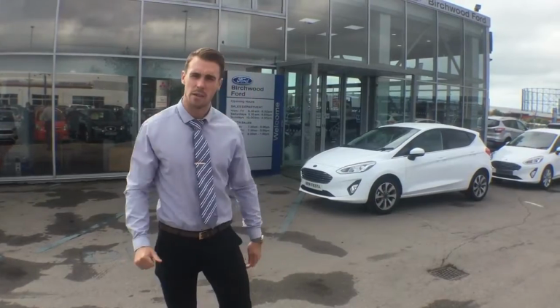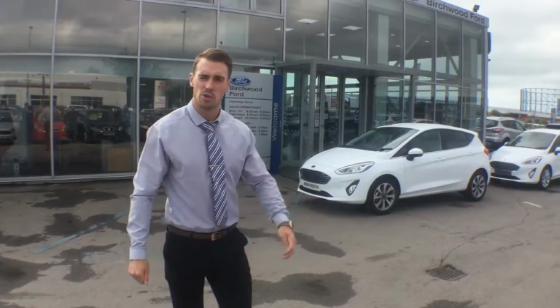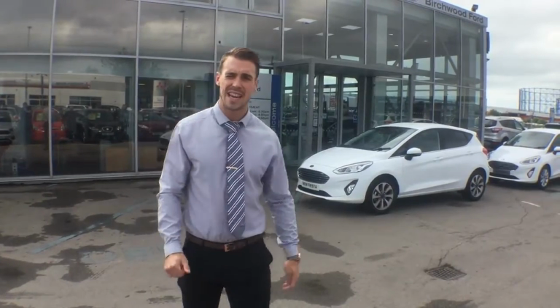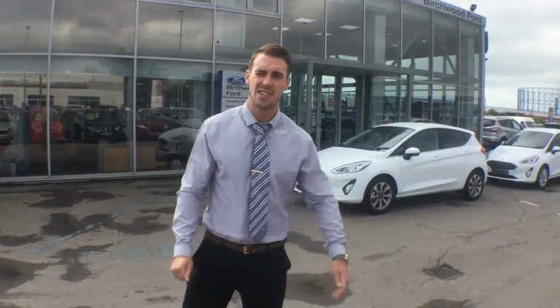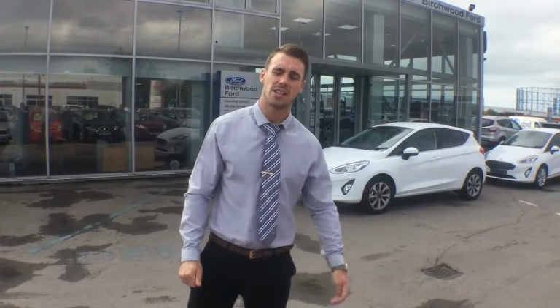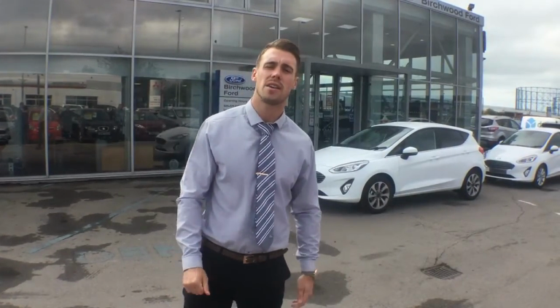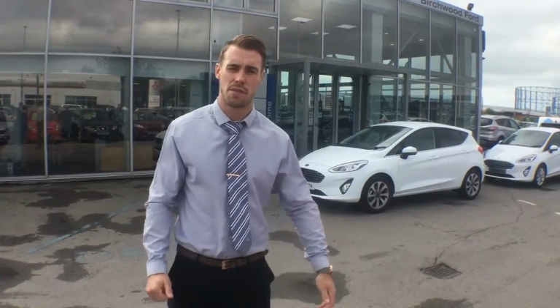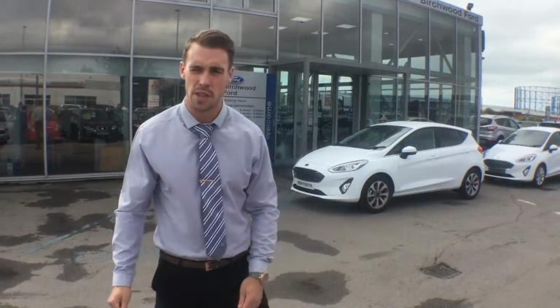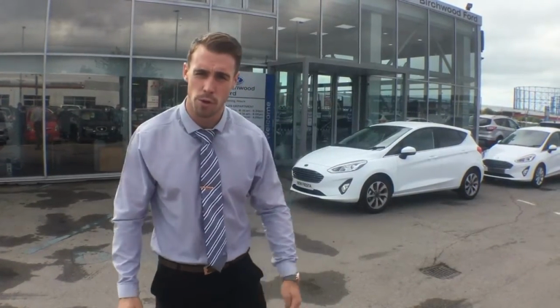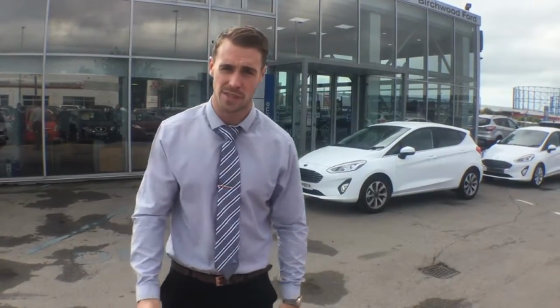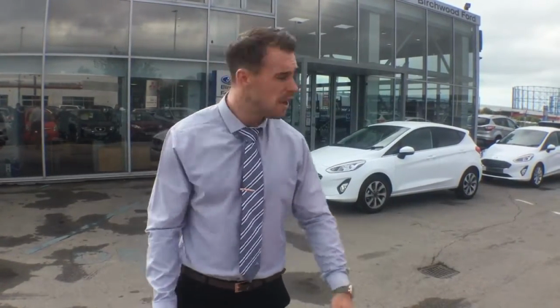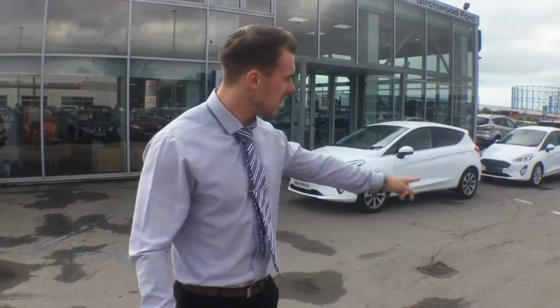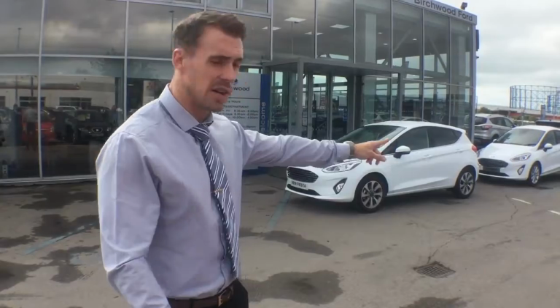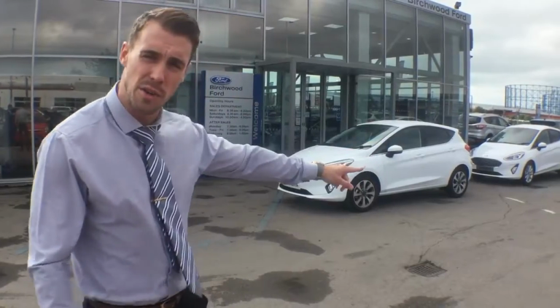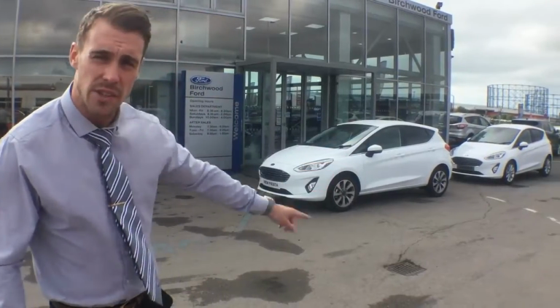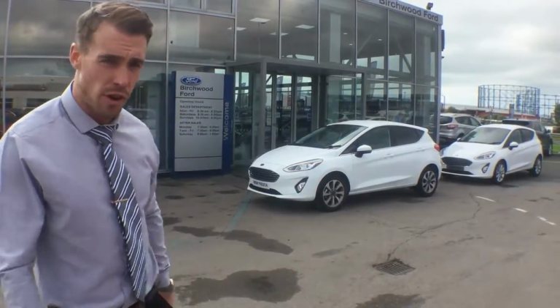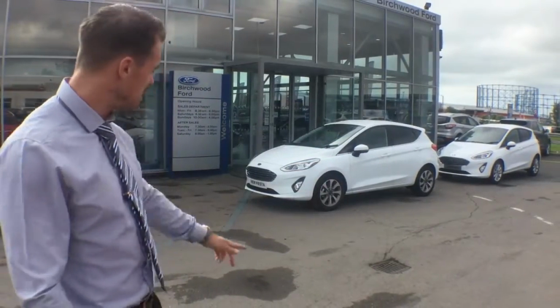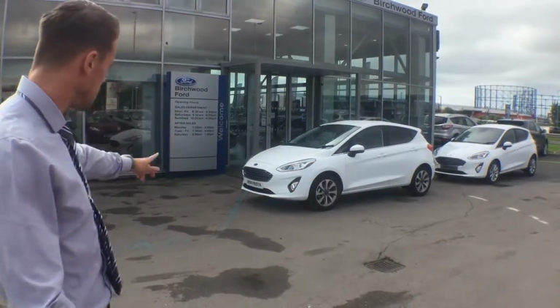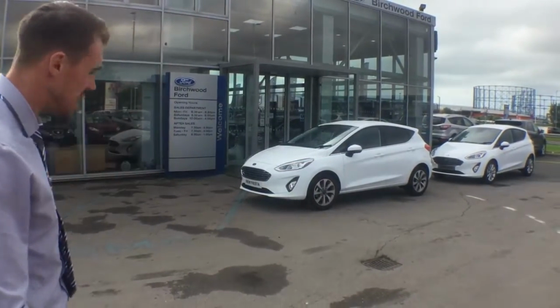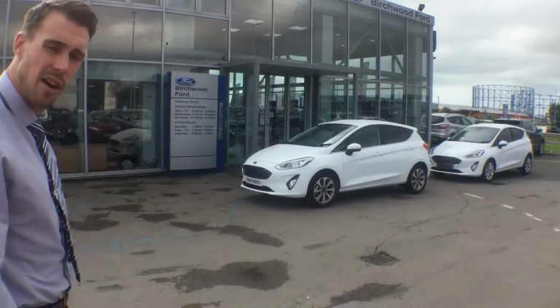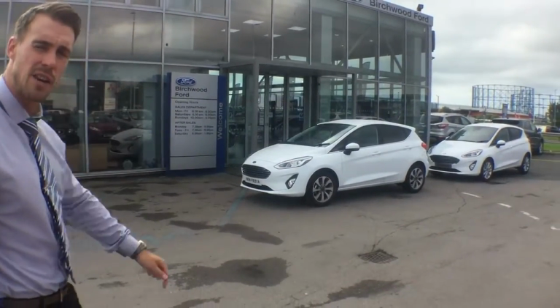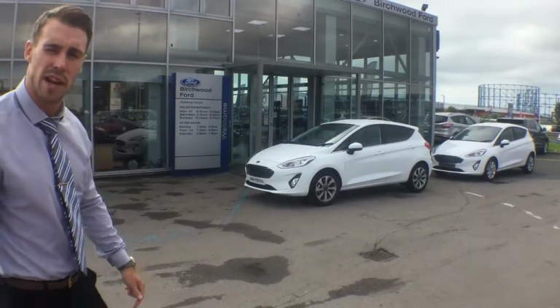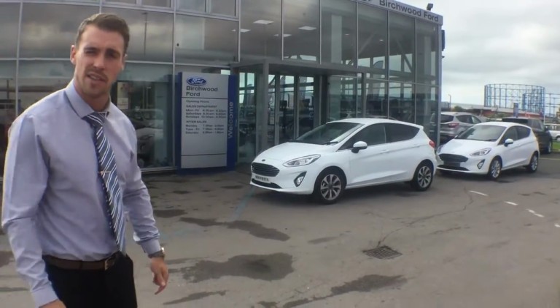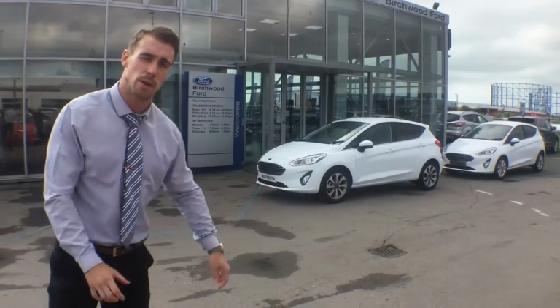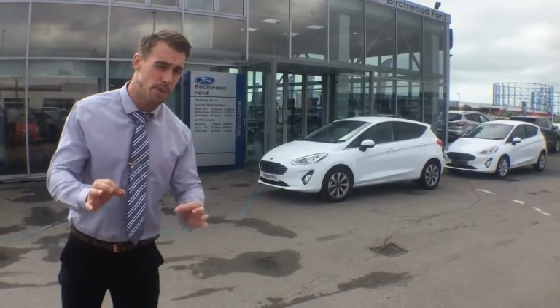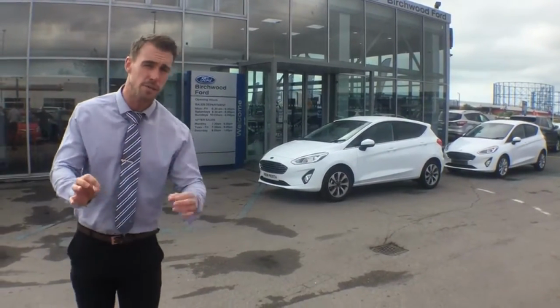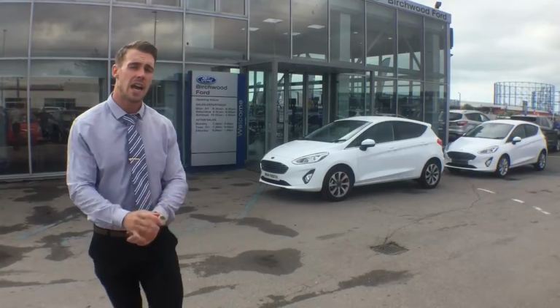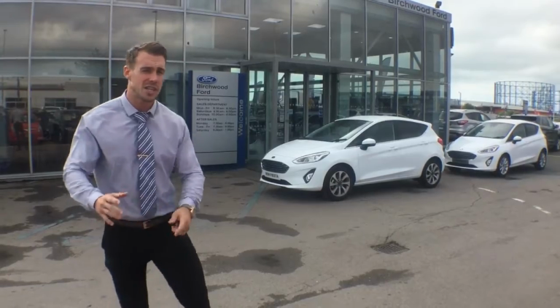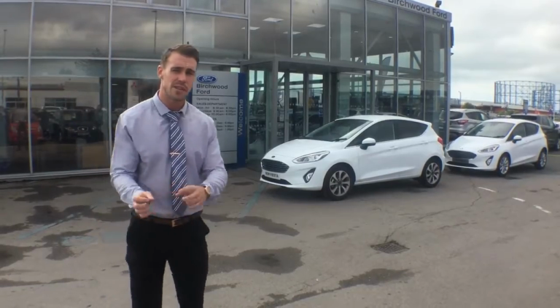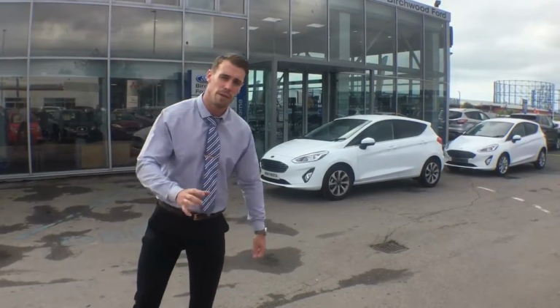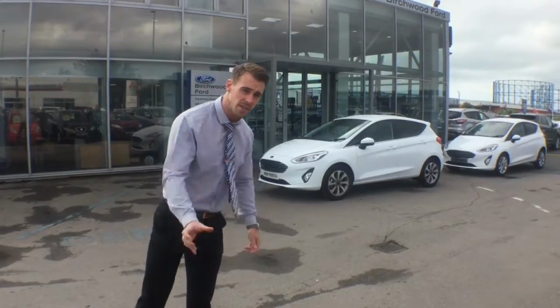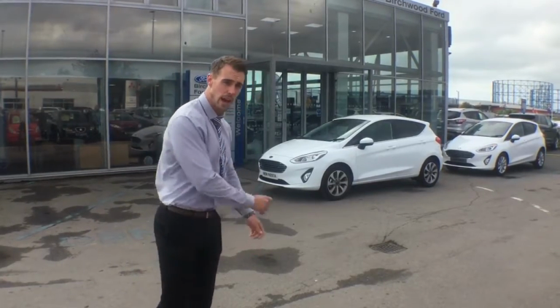What we're going to demonstrate today is the active park assist feature in the all-new Fiesta. What Darren's going to do, he's going to drive past an empty space. The car is then going to recognise that that space is big enough and actually steer itself into the gap.